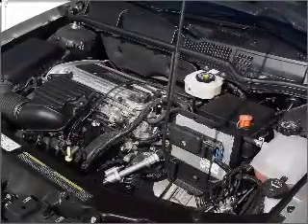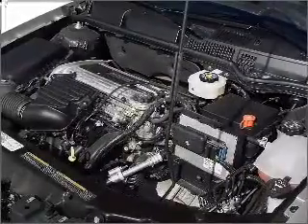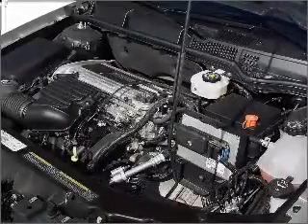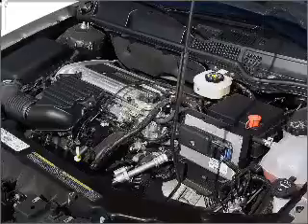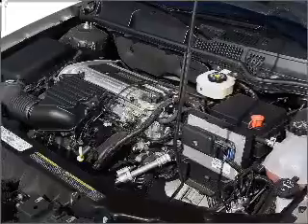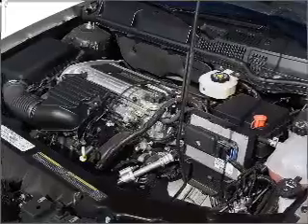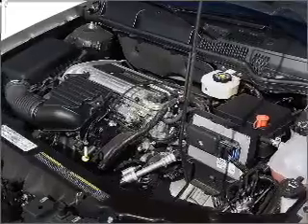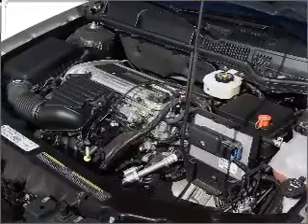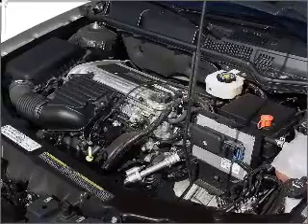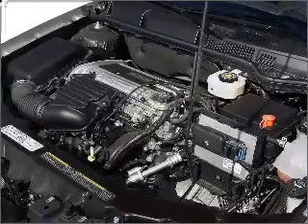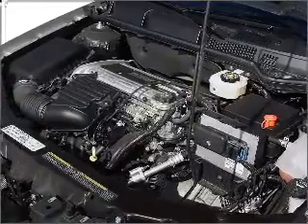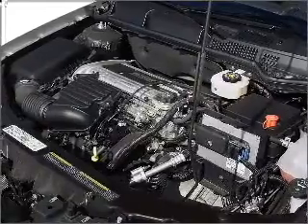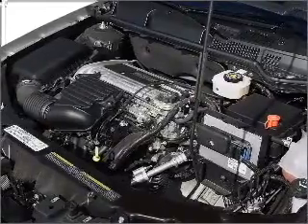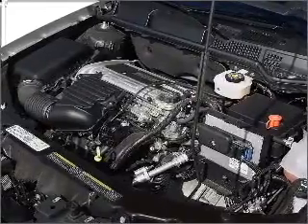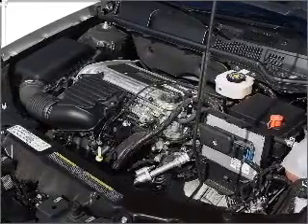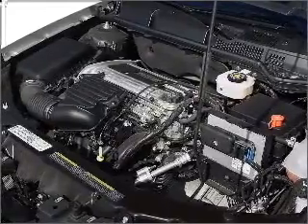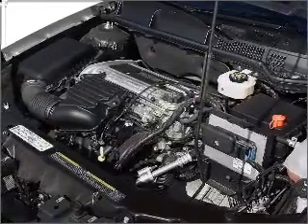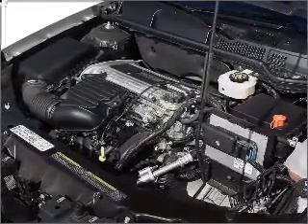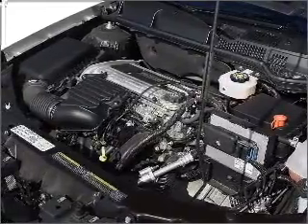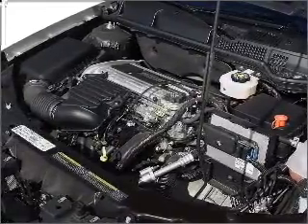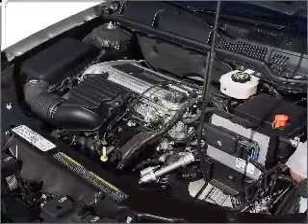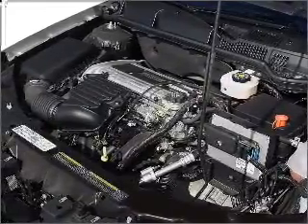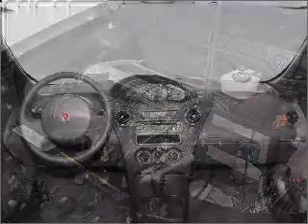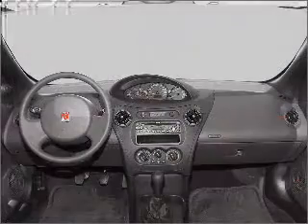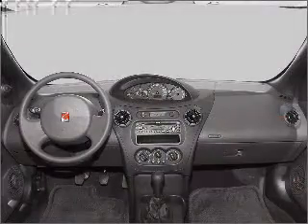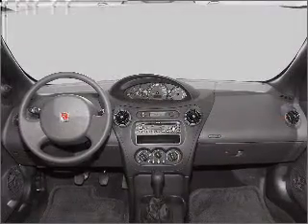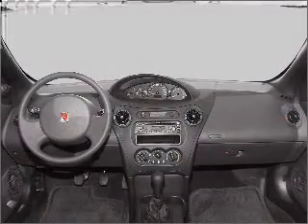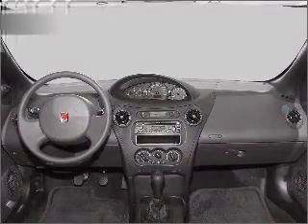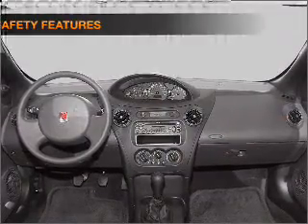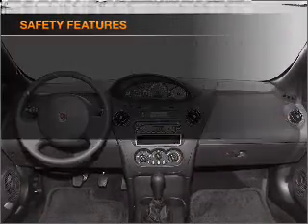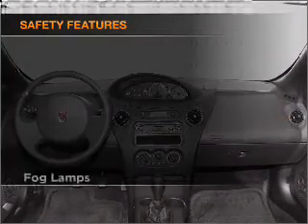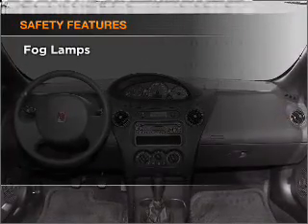Cruise control, power mirrors, an alarm system, an AM FM stereo with a CD player, and an adjustable tilt steering wheel.